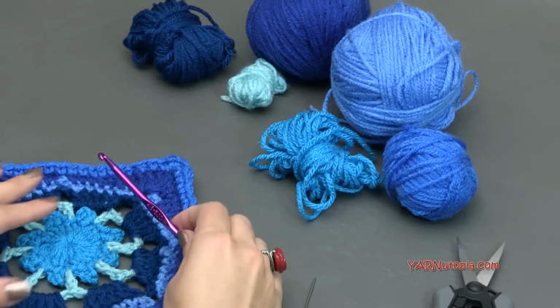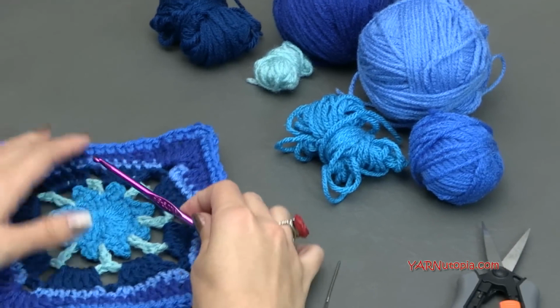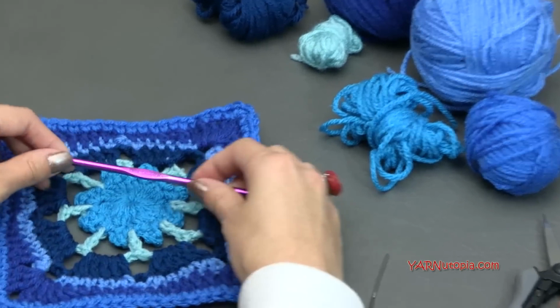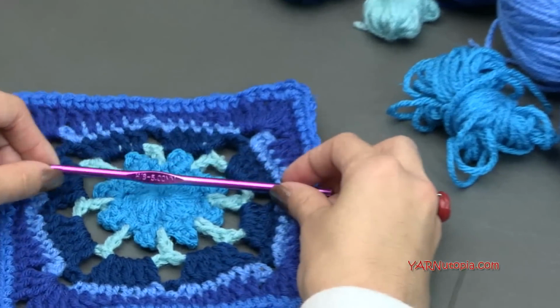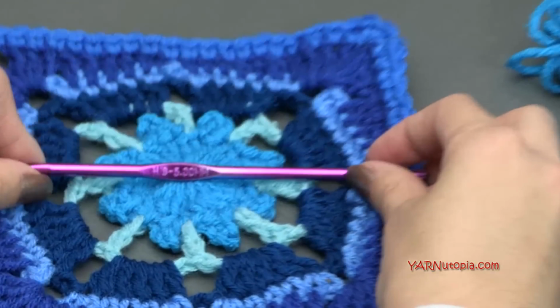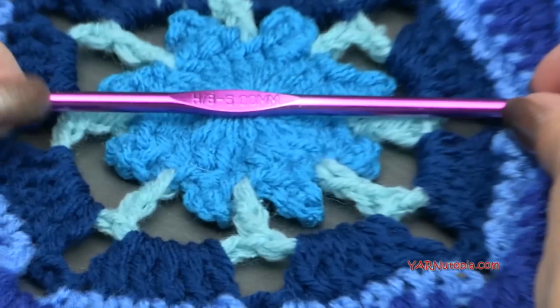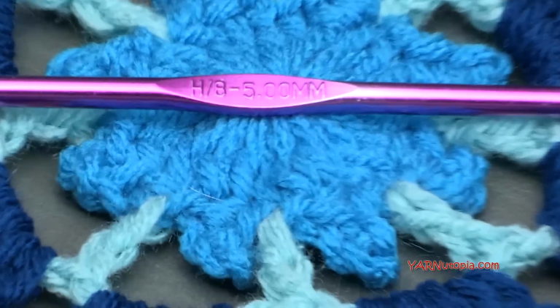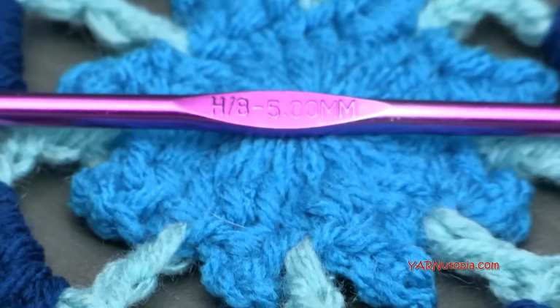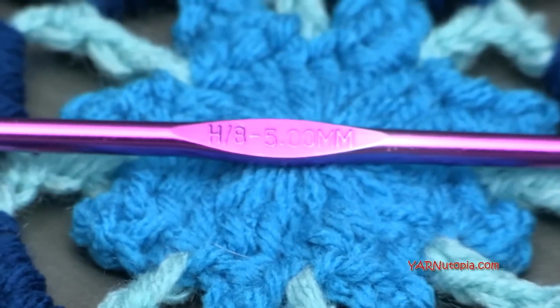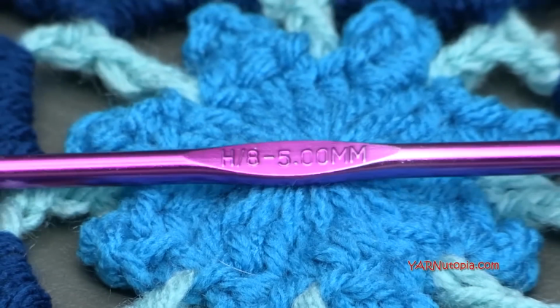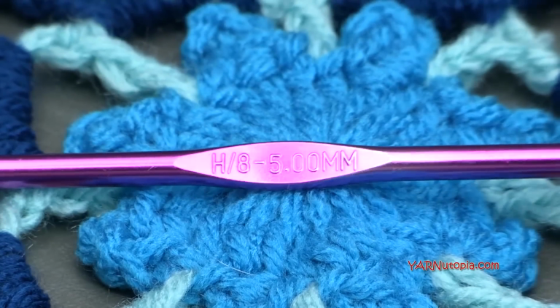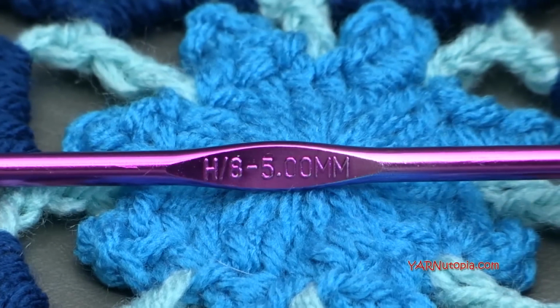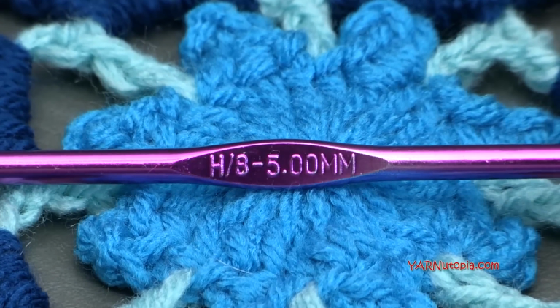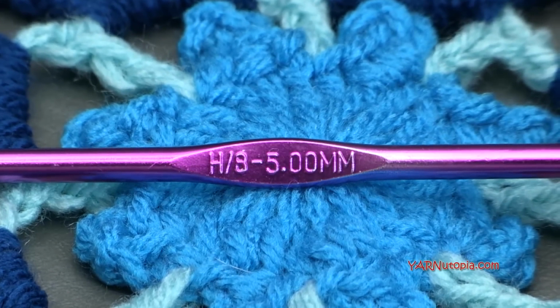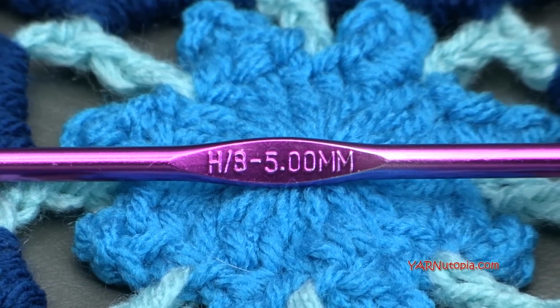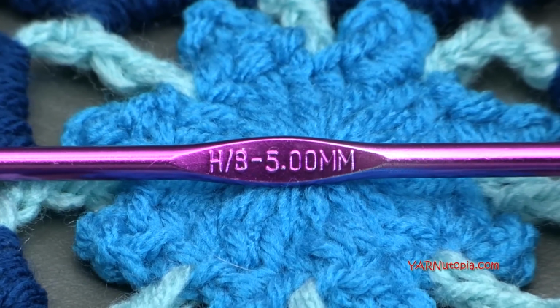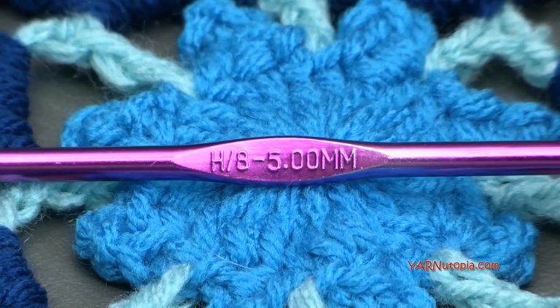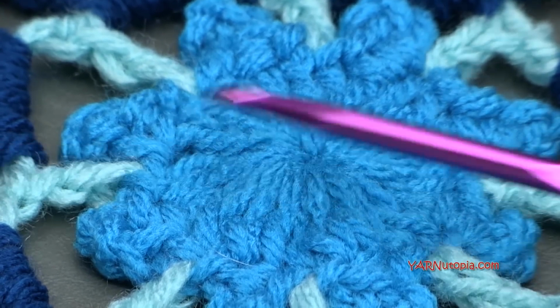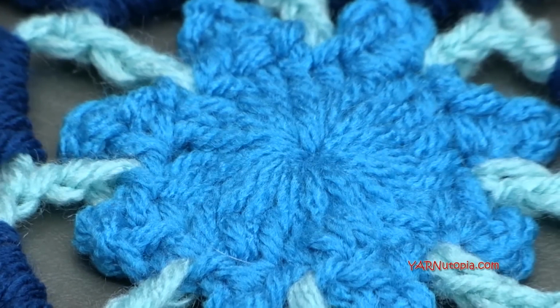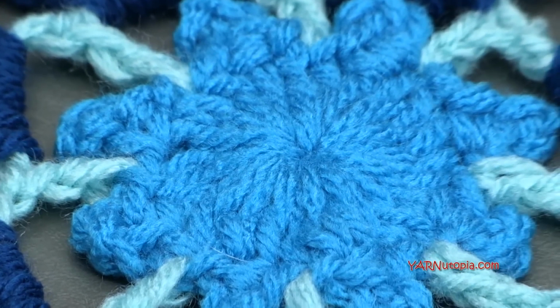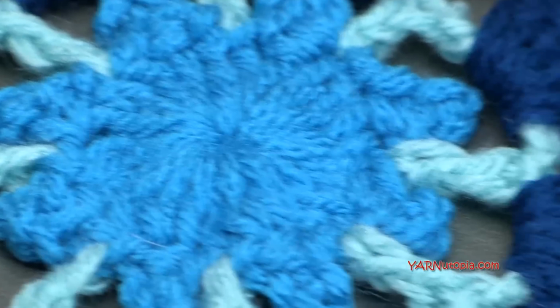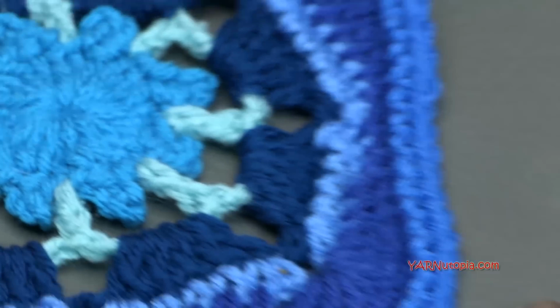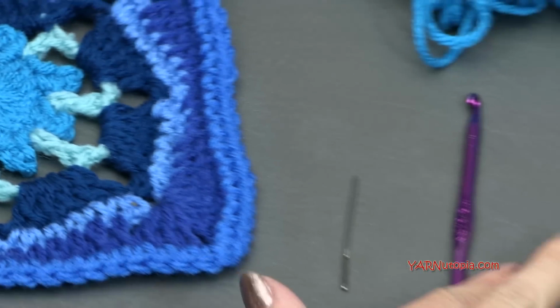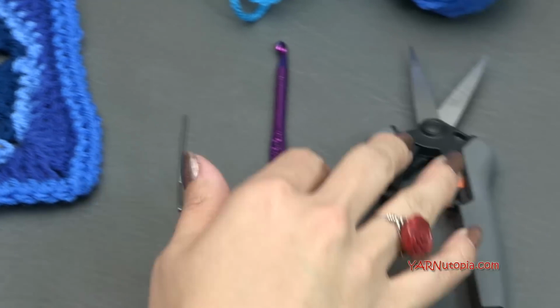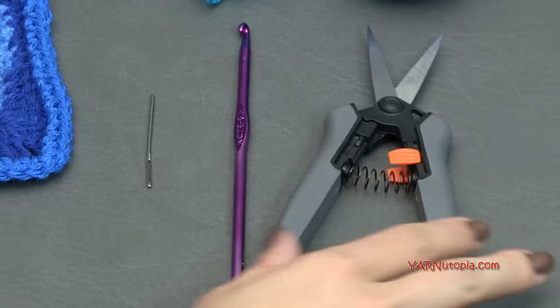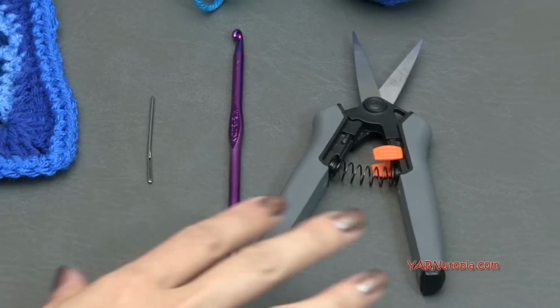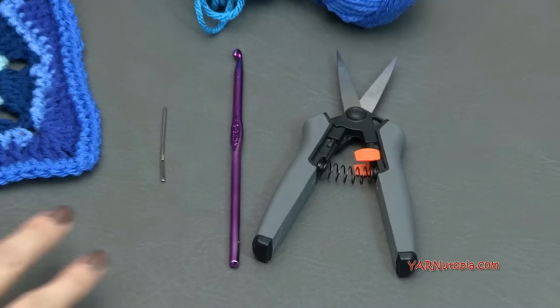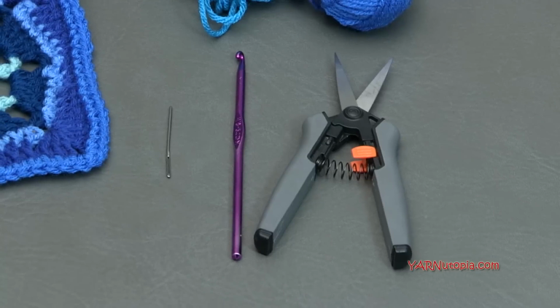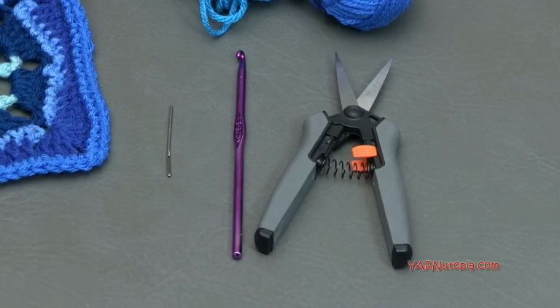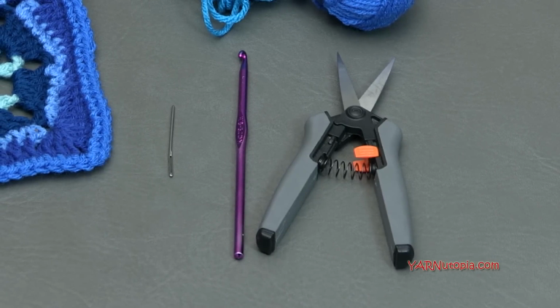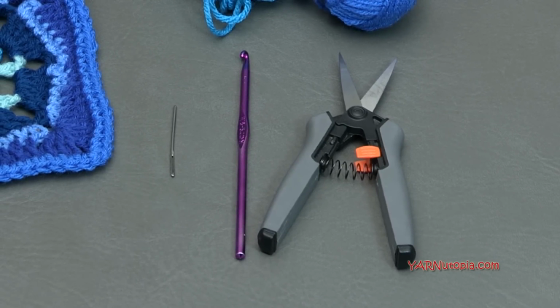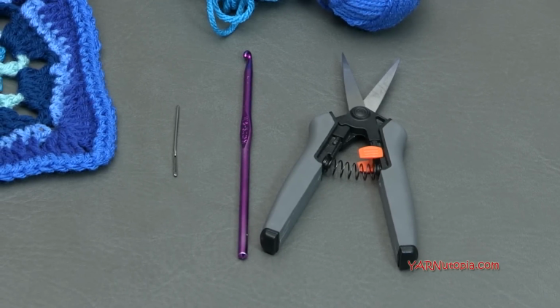I'm going to demonstrate this square using an H sized crochet hook which is 5 millimeters, so make sure you have that handy. As well as a yarn needle and scissors to cut your yarn and sew in your ends. Those tools will come in handy when you do change color so often.